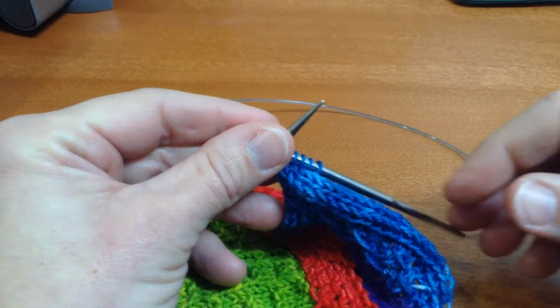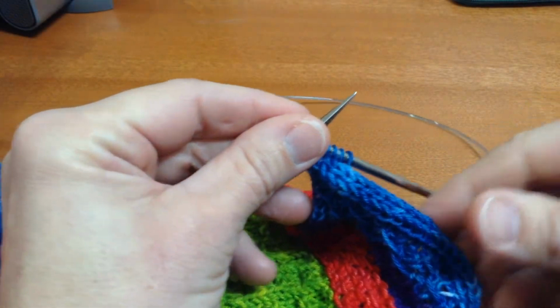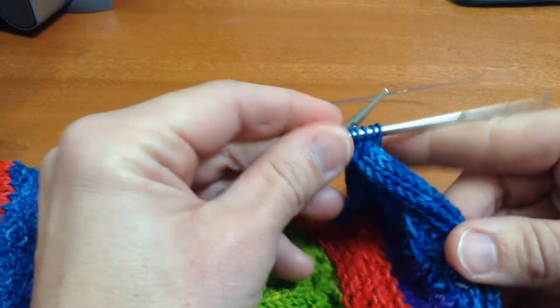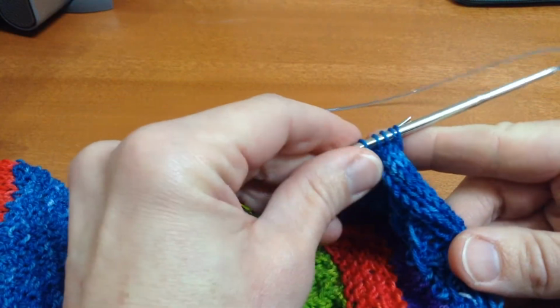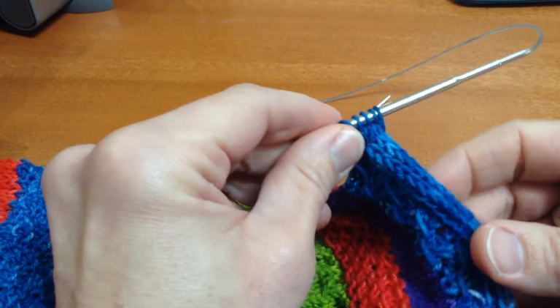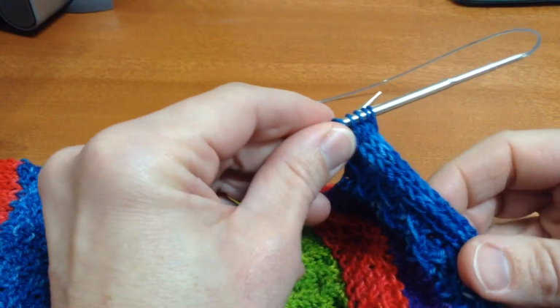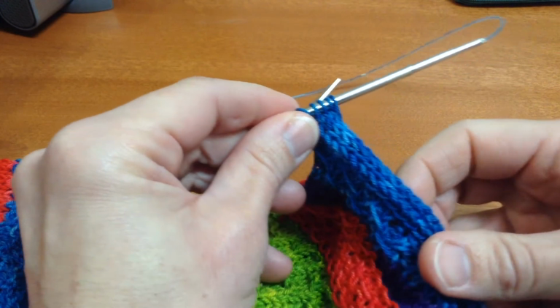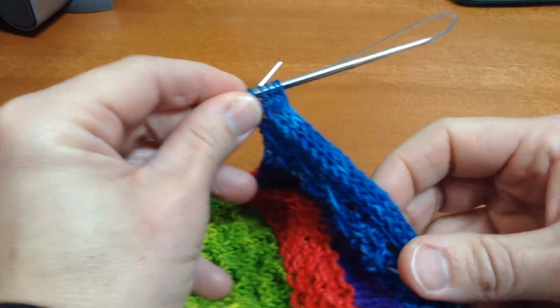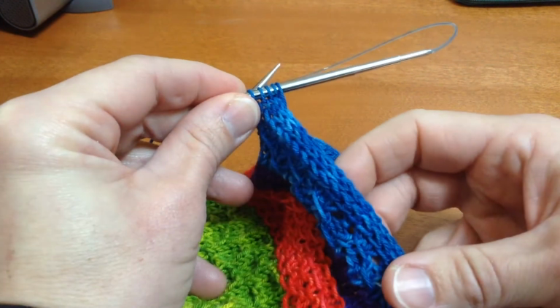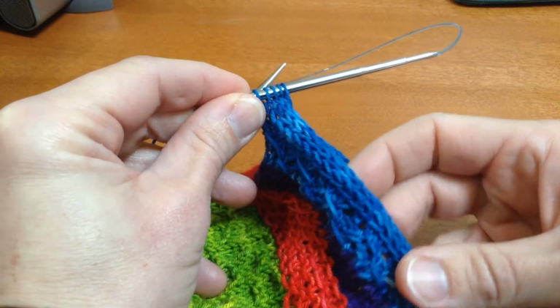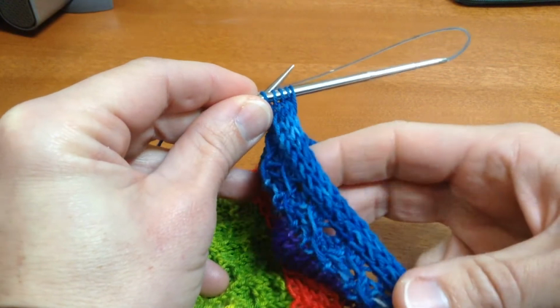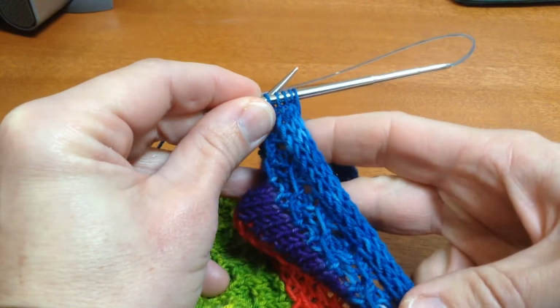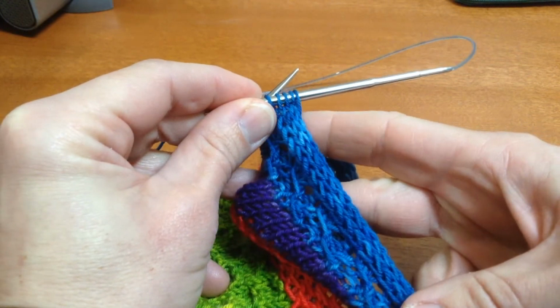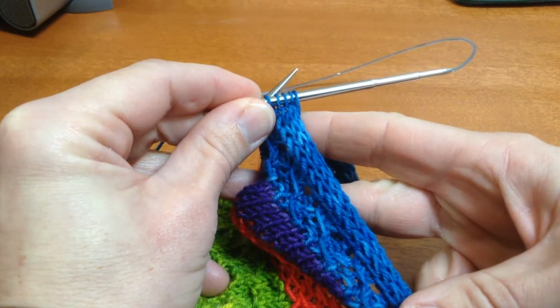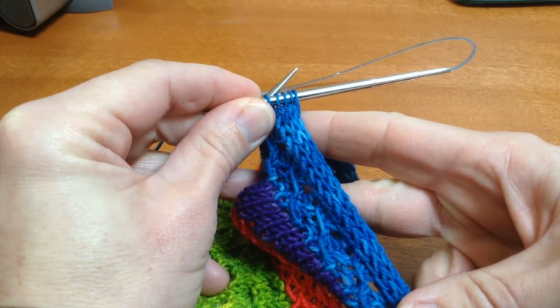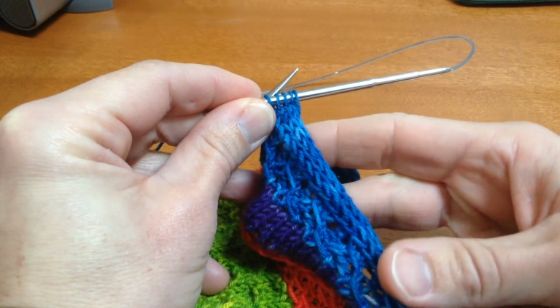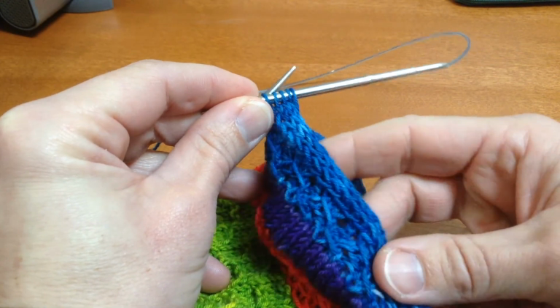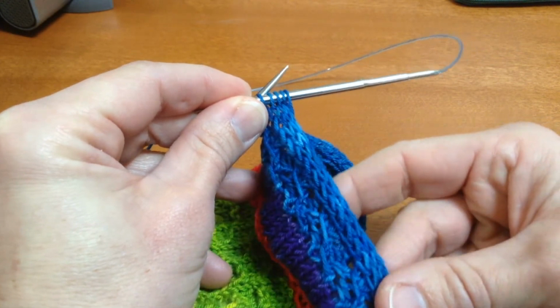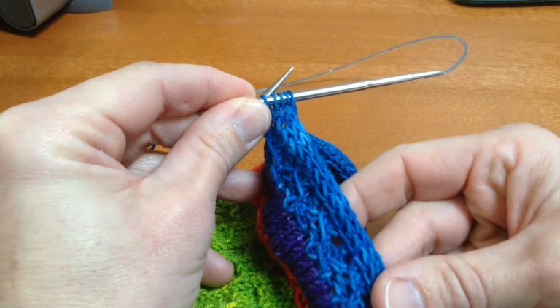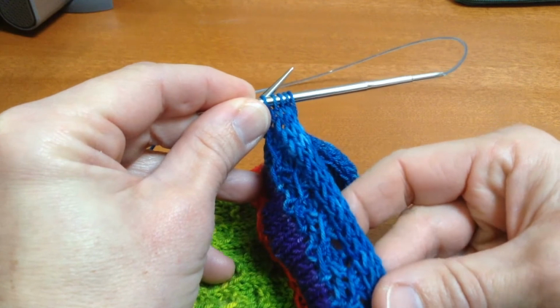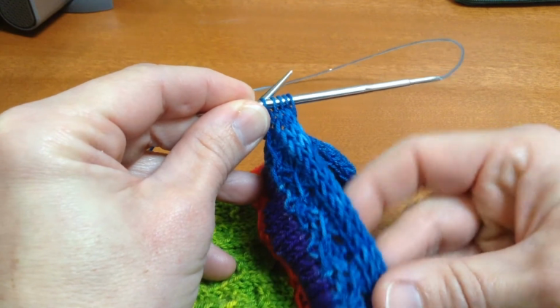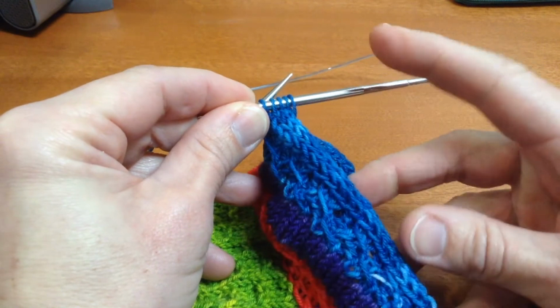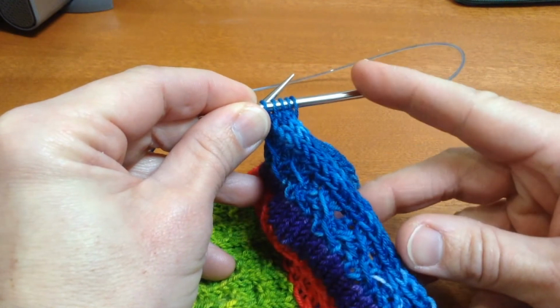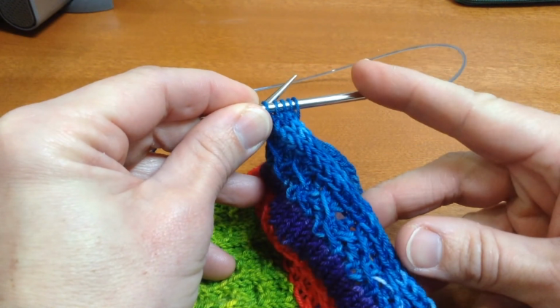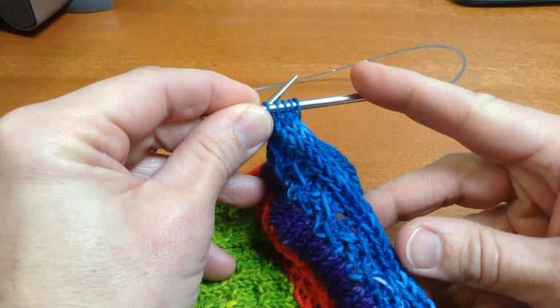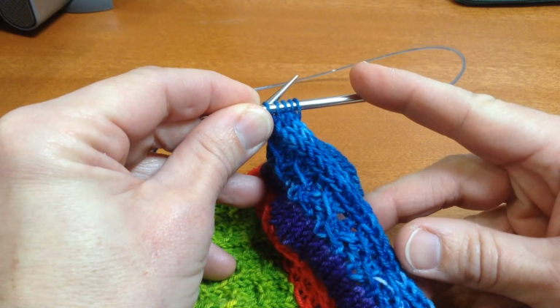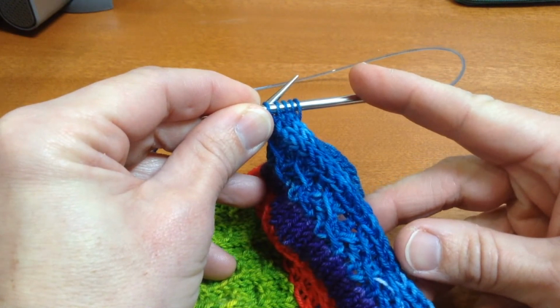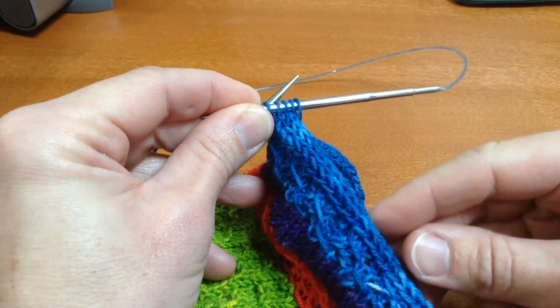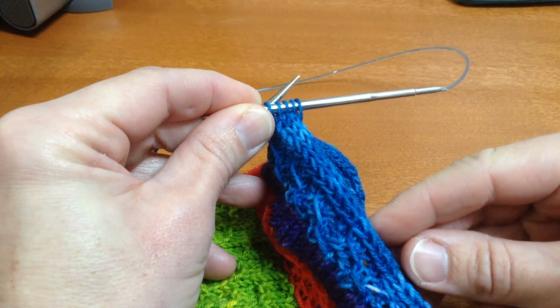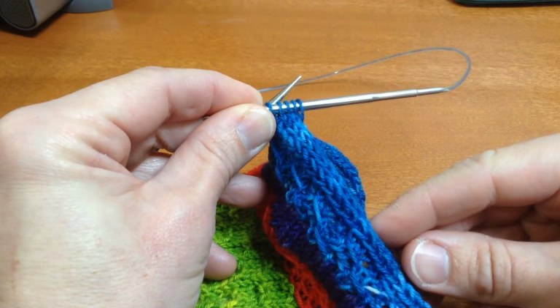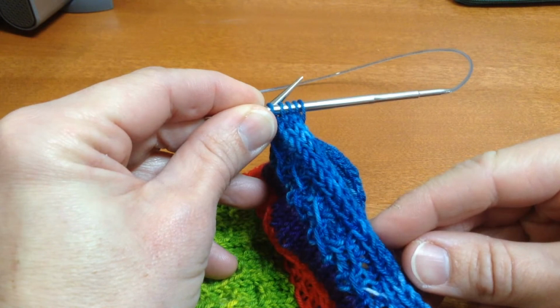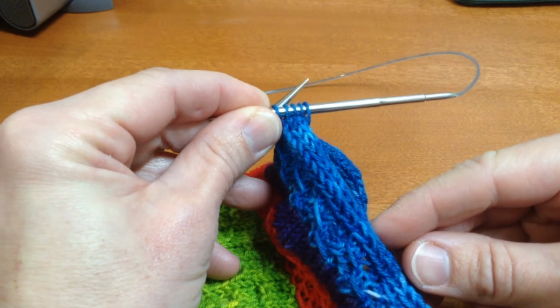Once you've done a bunch of rows of your I-cord bind off you'll be able to see the I-cord laying against the edge of your work. If you find that it's a little bit tight, you can use a larger needle size in your right hand to work the I-cord and that will give it some more stretch.